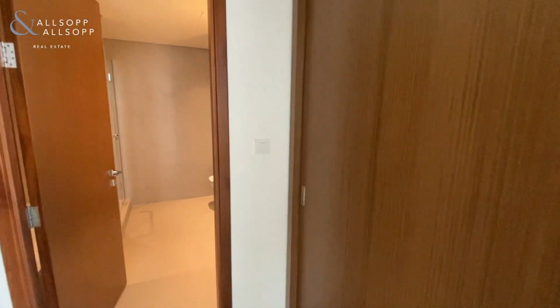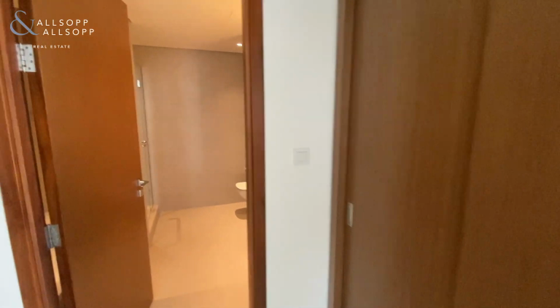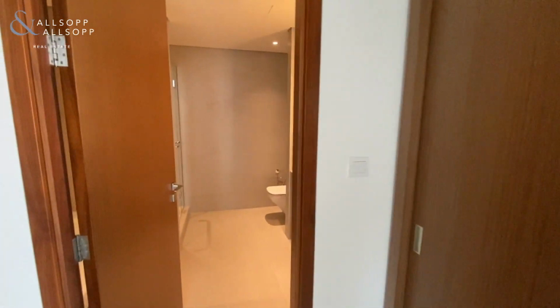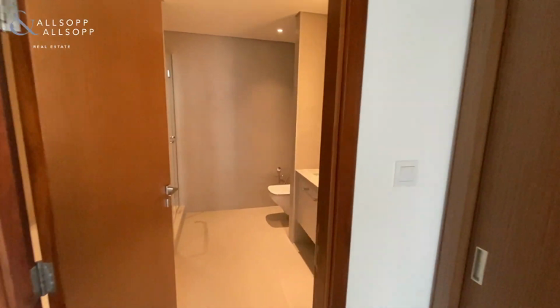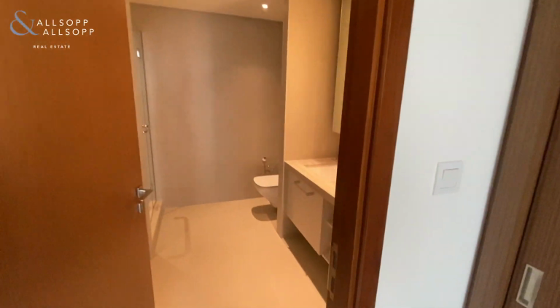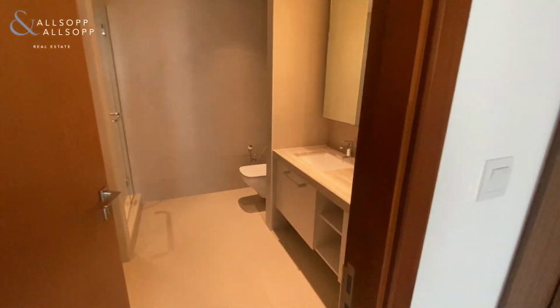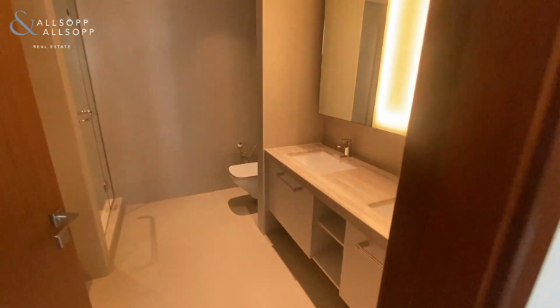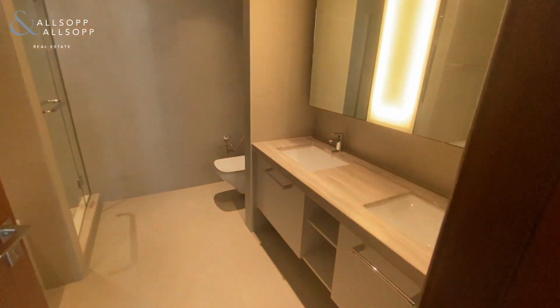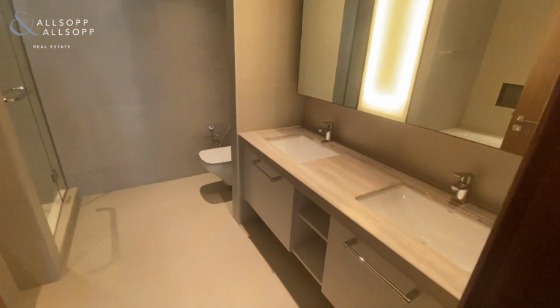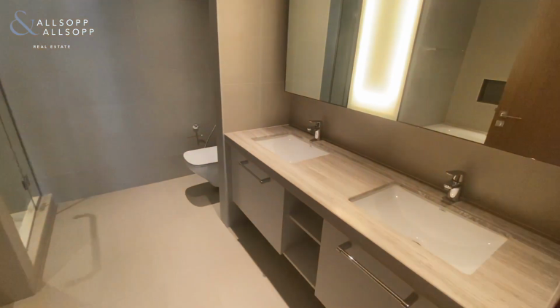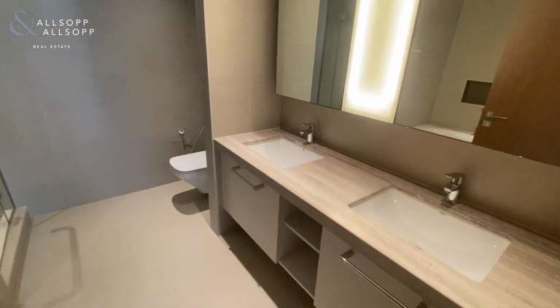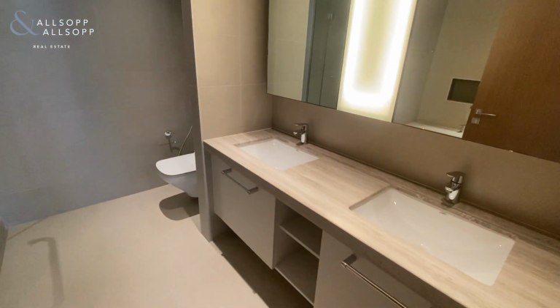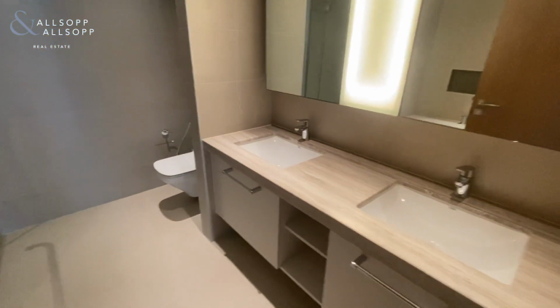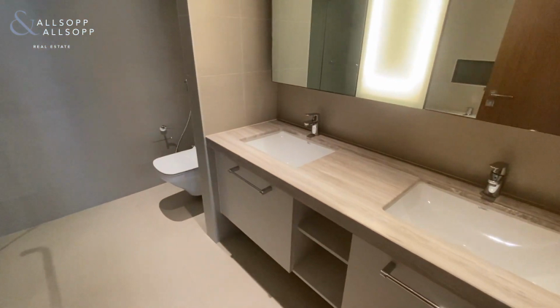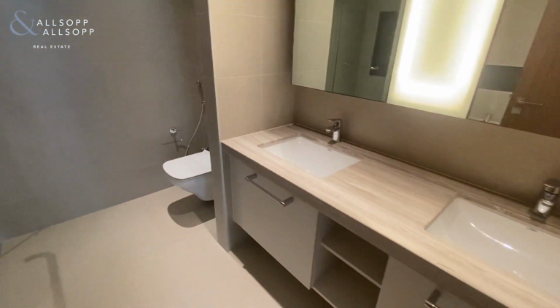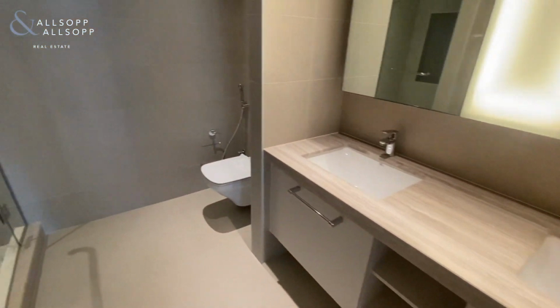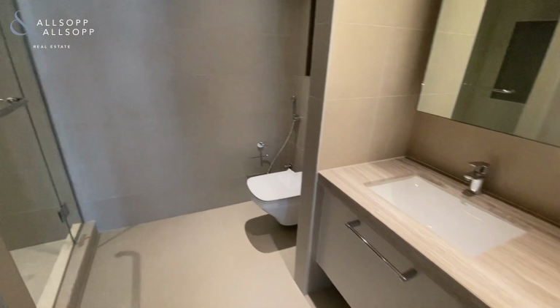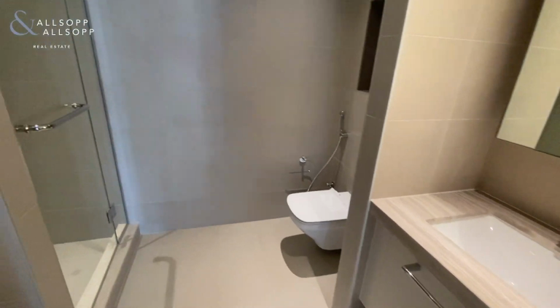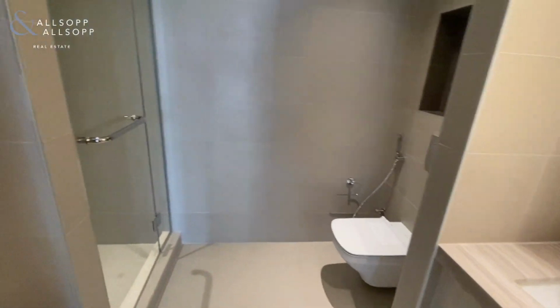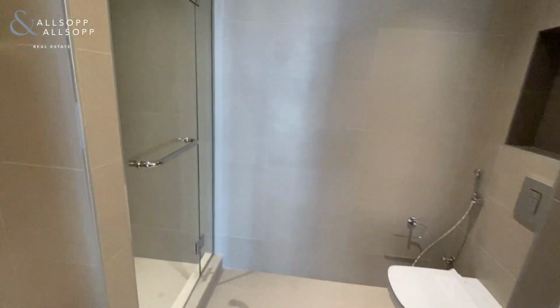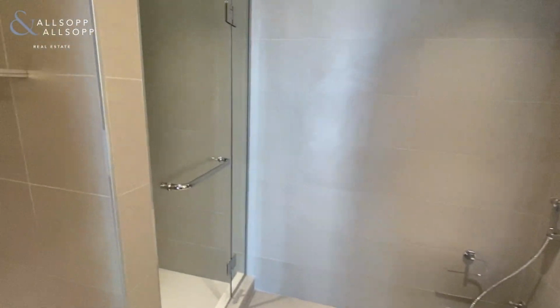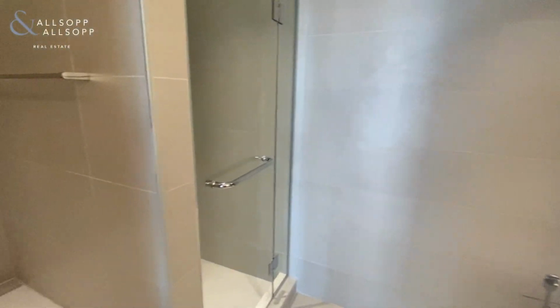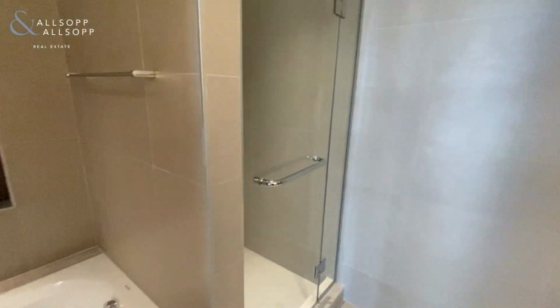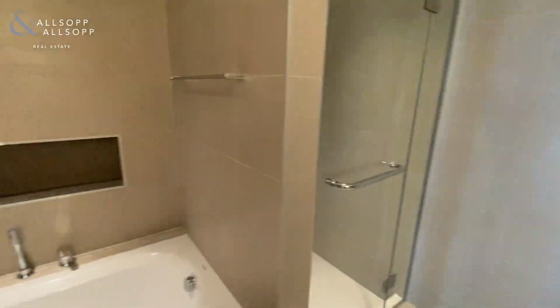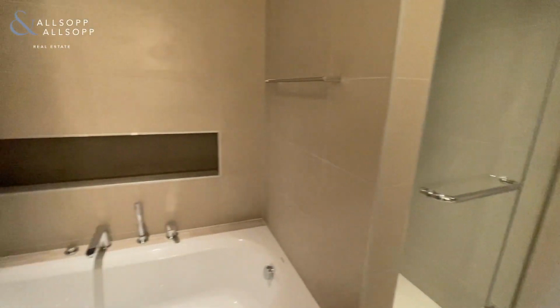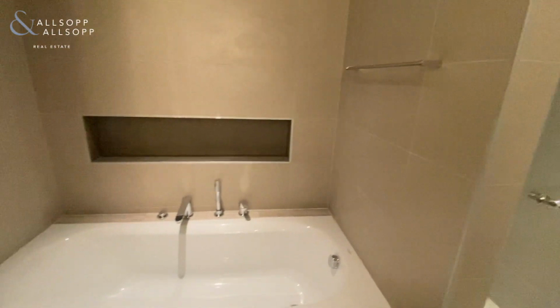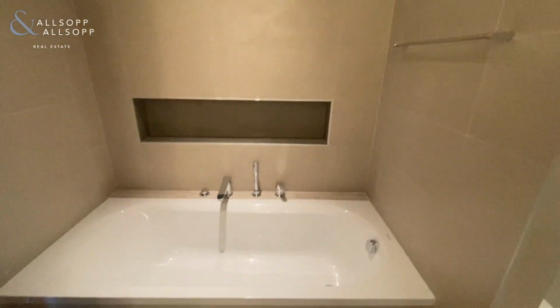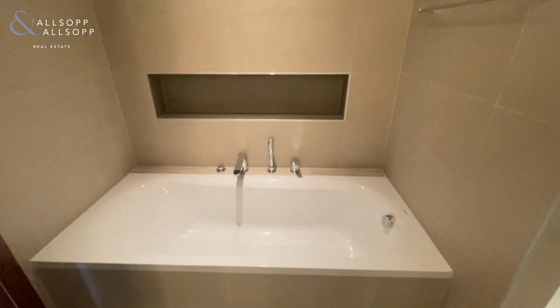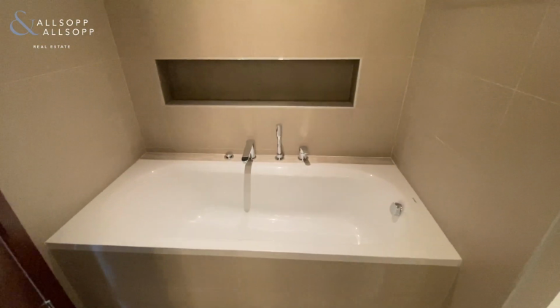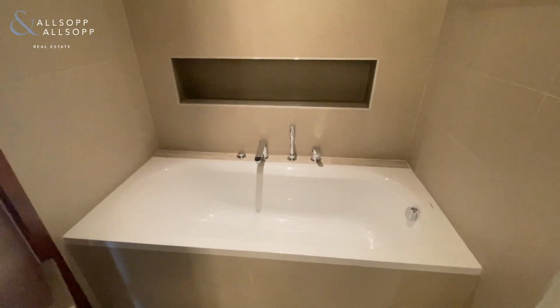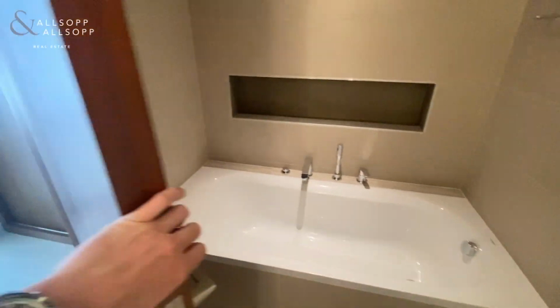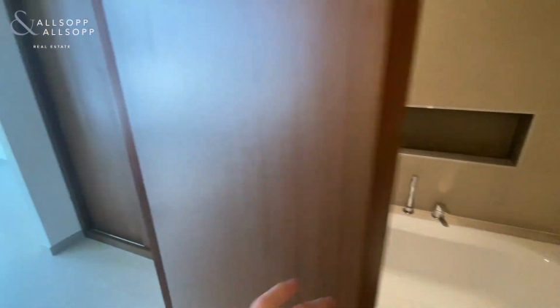There are two cupboards each side, then you have his and her sinks. In the master bathroom you get the walk-in shower and also the separate bath as well.